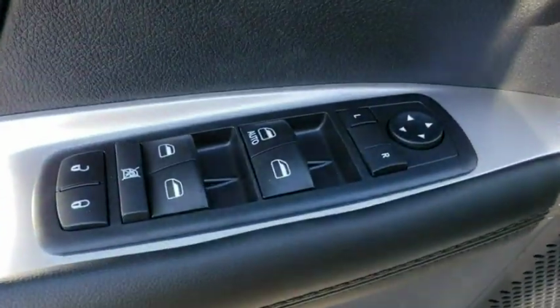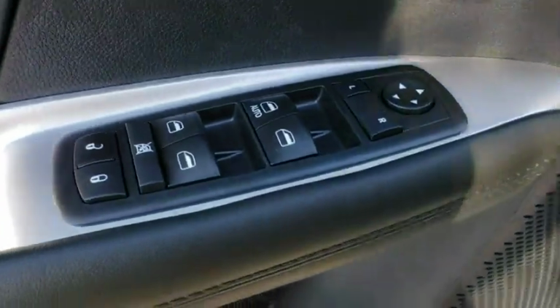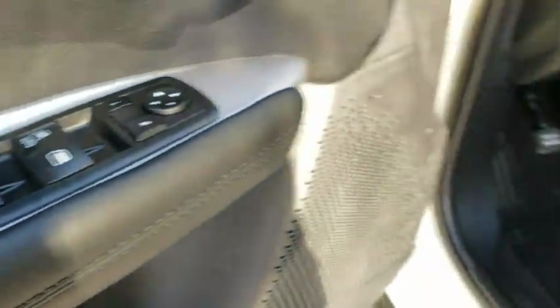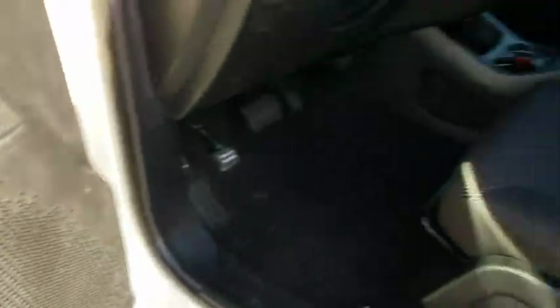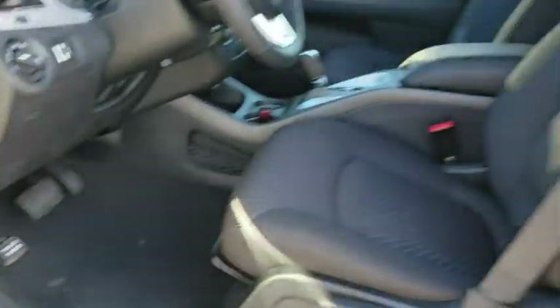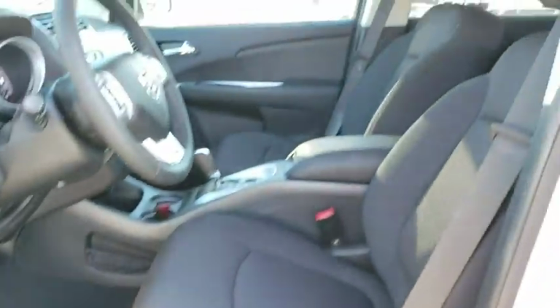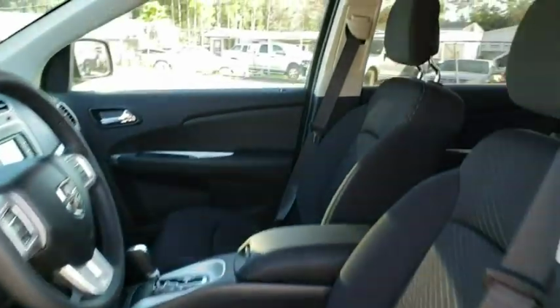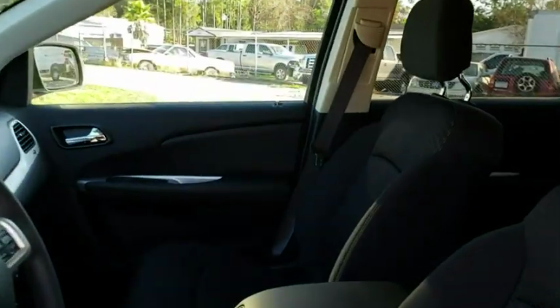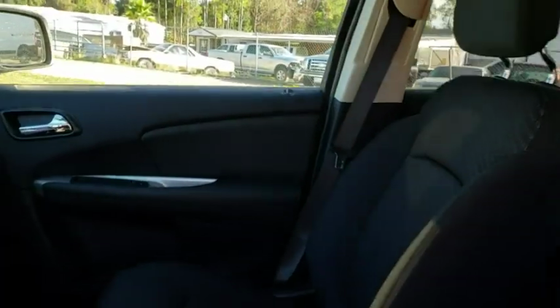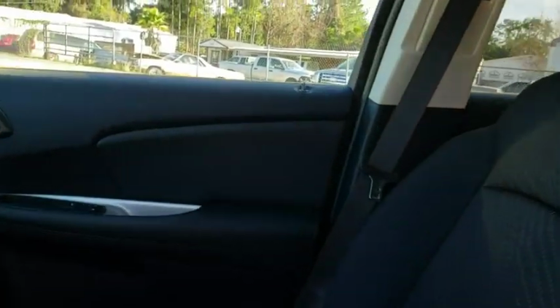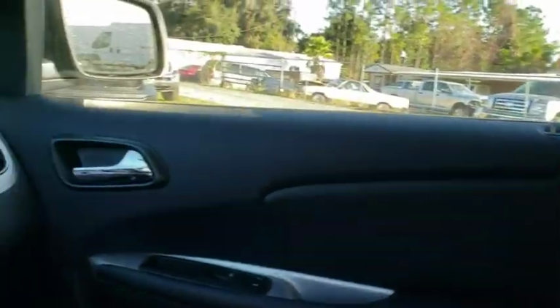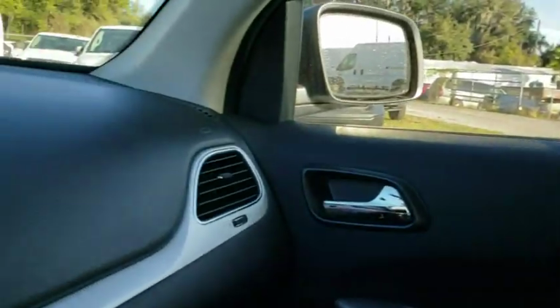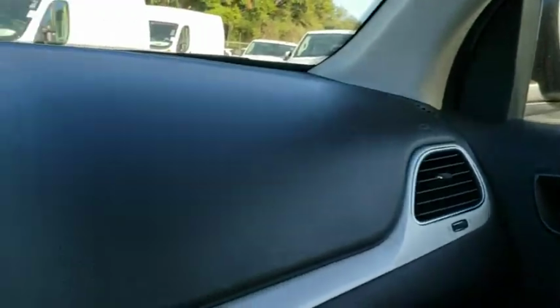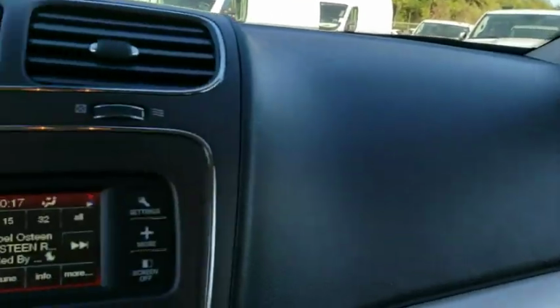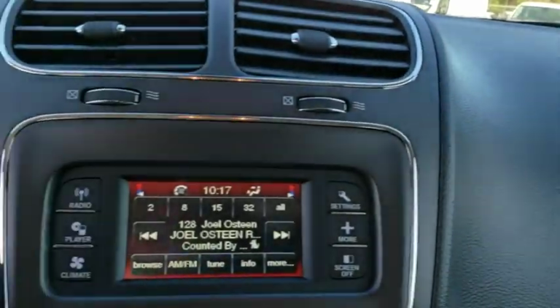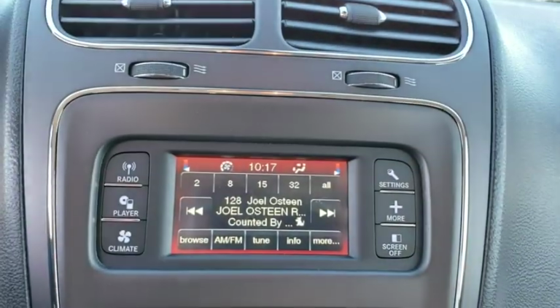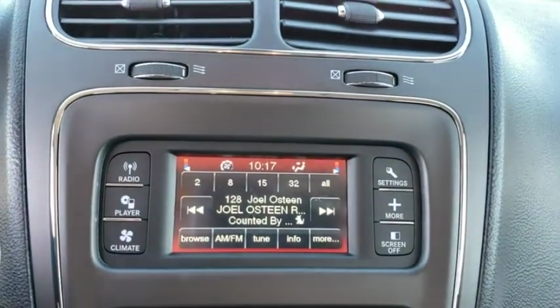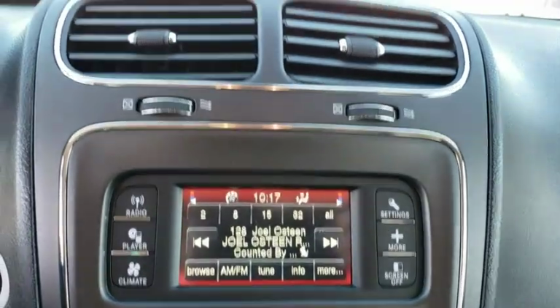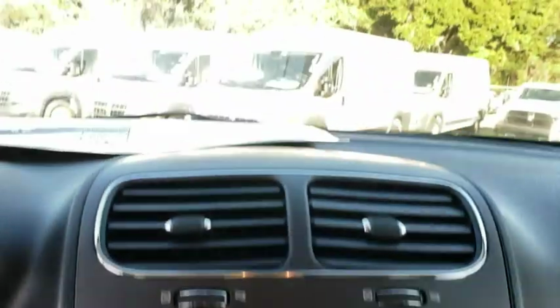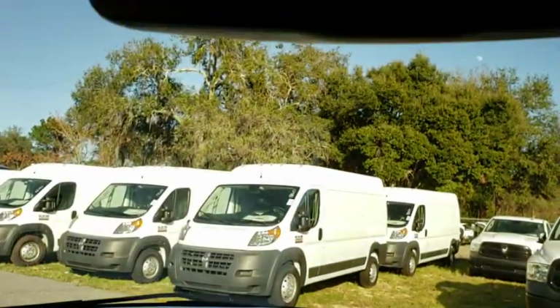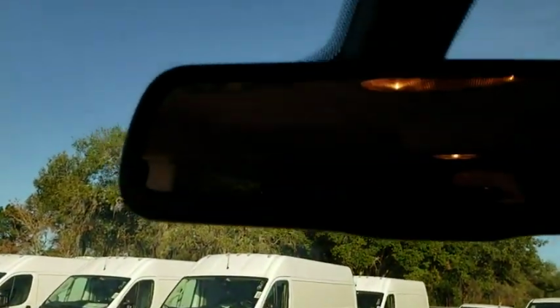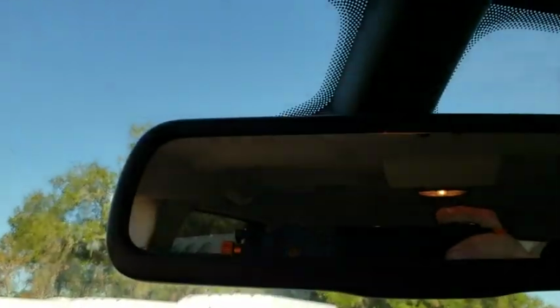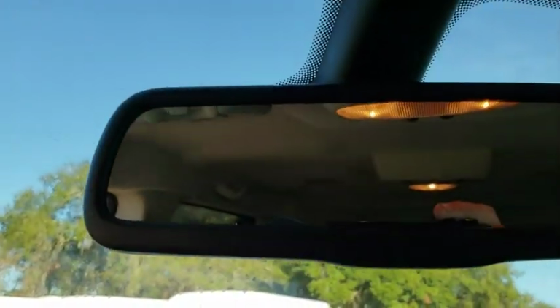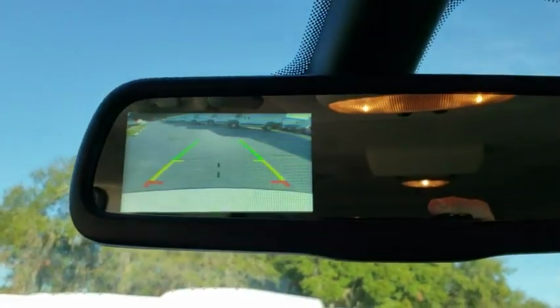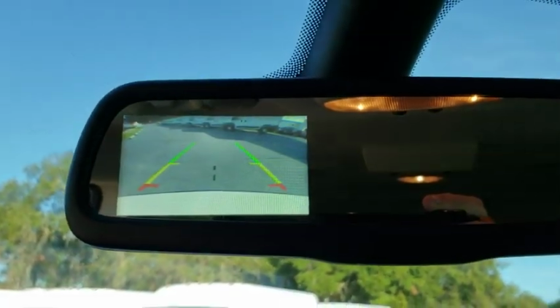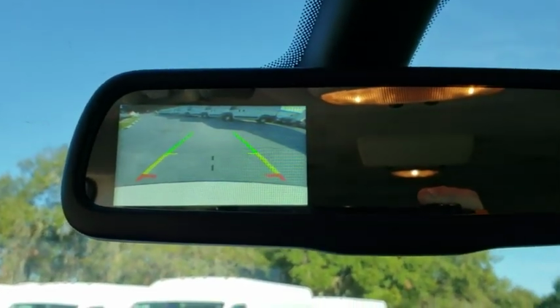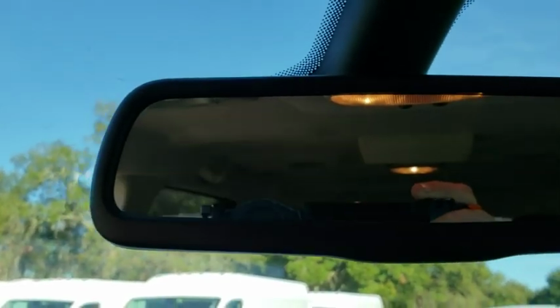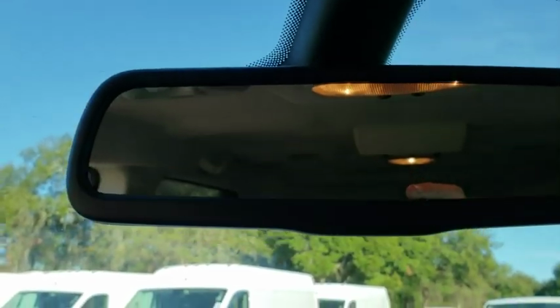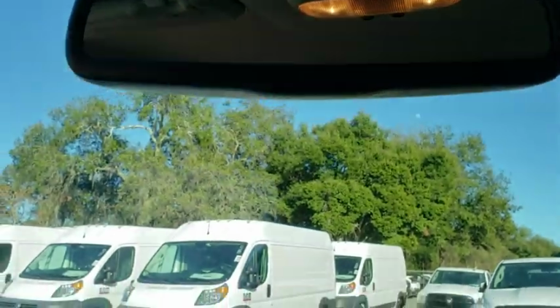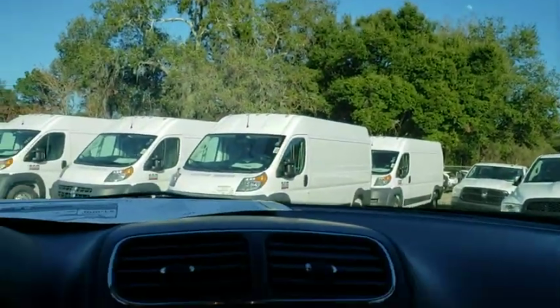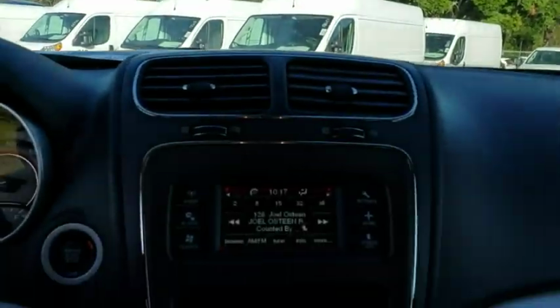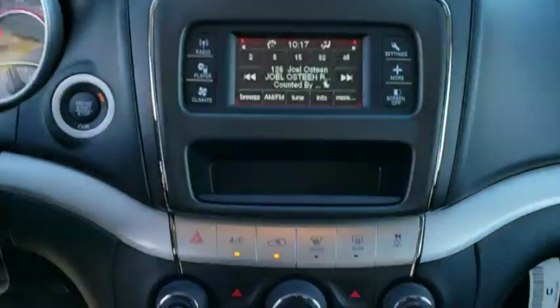Stability control, traction control, keyless entry, anti-lock braking system, steering wheel audio controls, power steering, adjustable steering wheel, keyless start, cruise control, four-wheel disc brakes, floor mats.